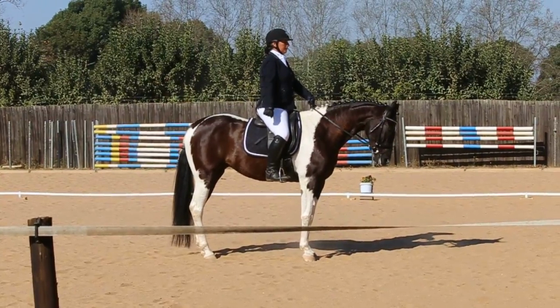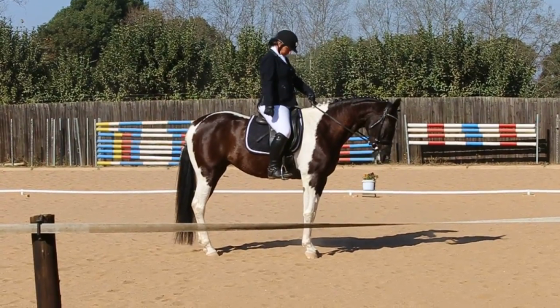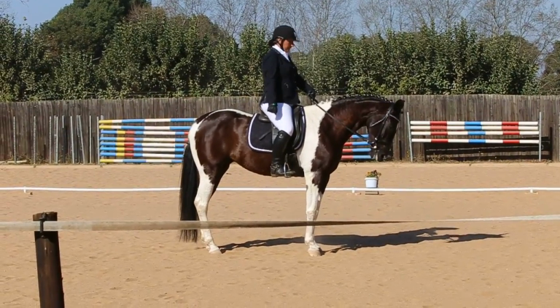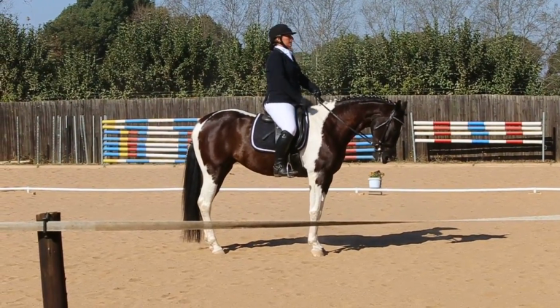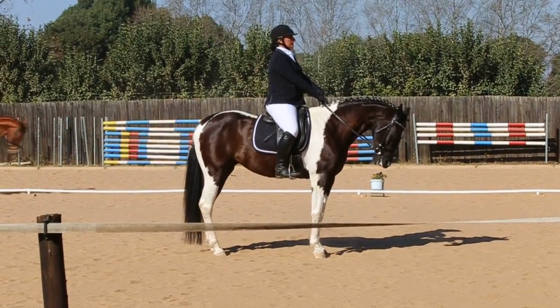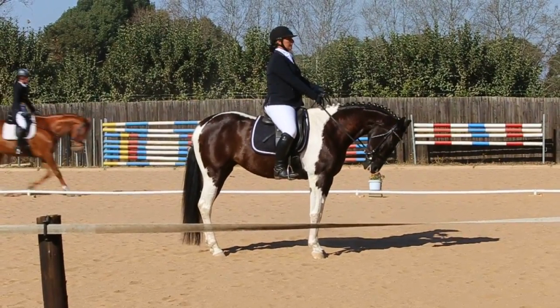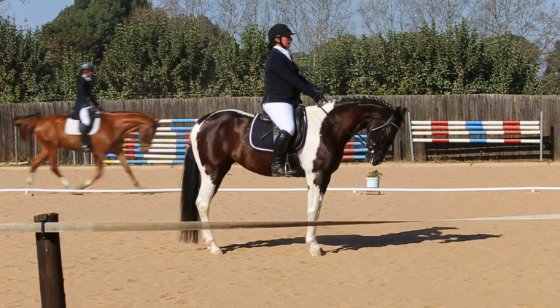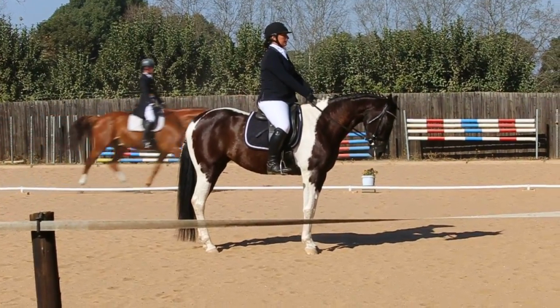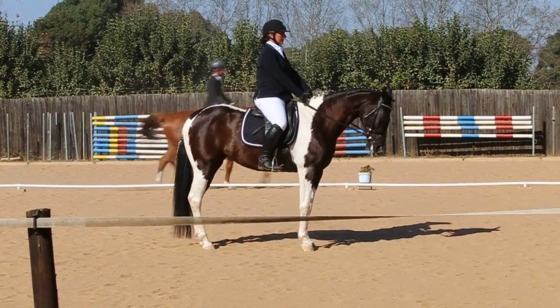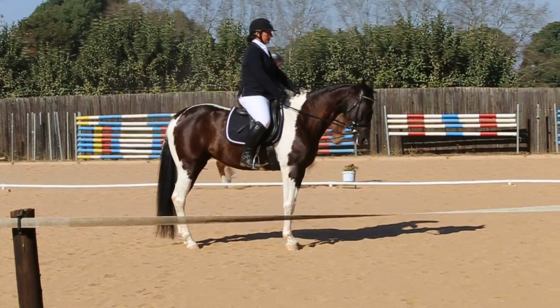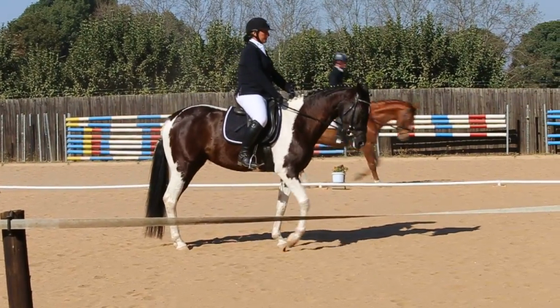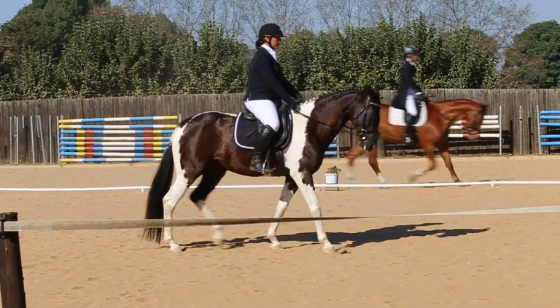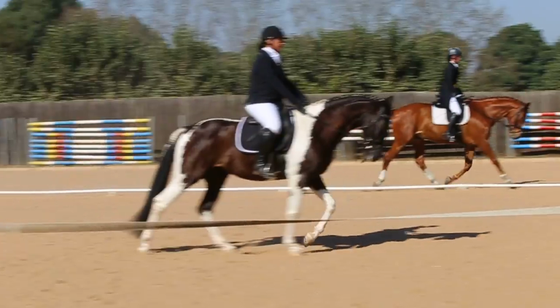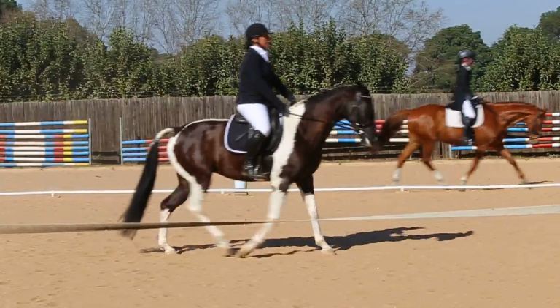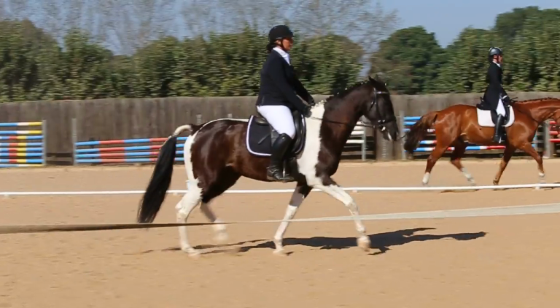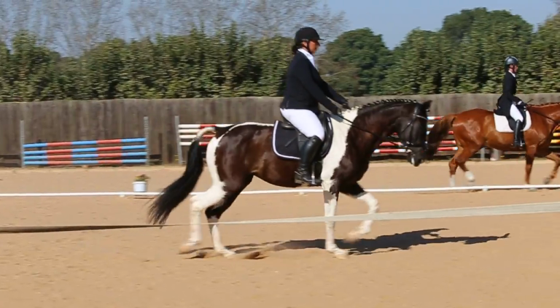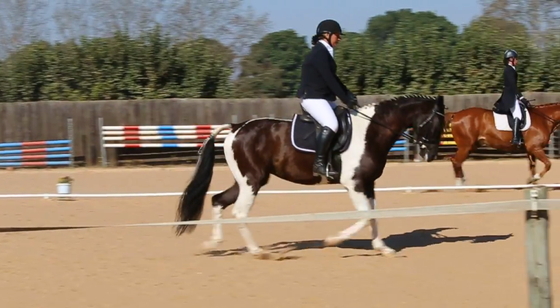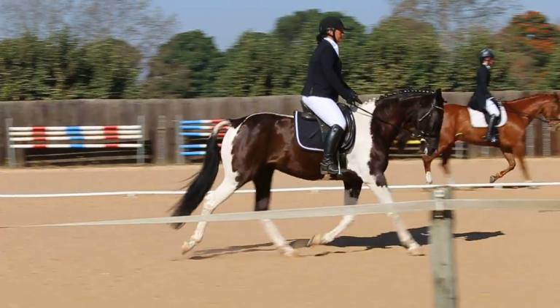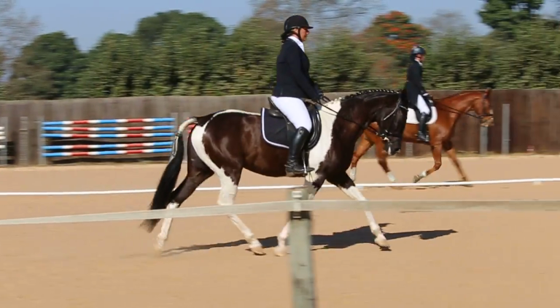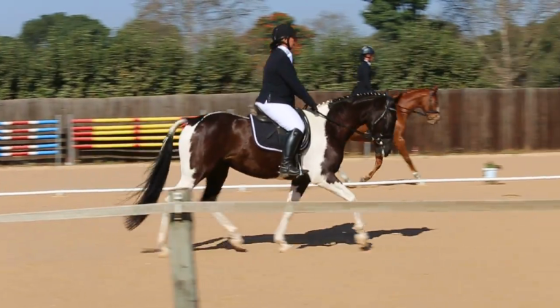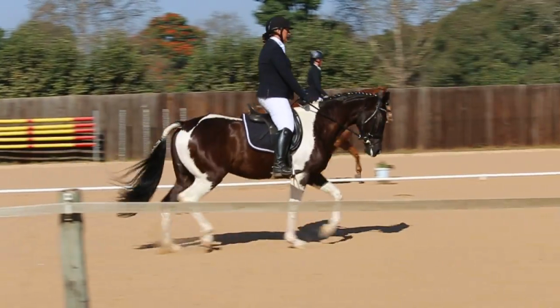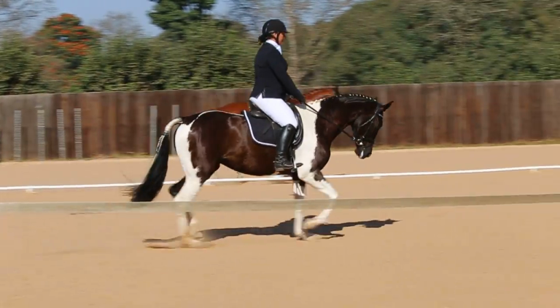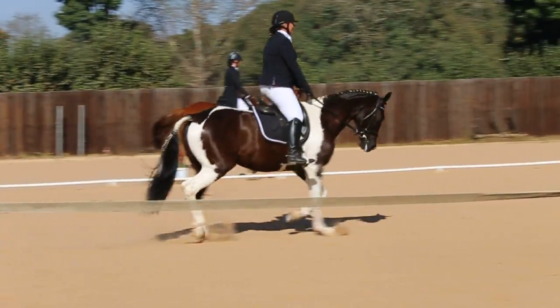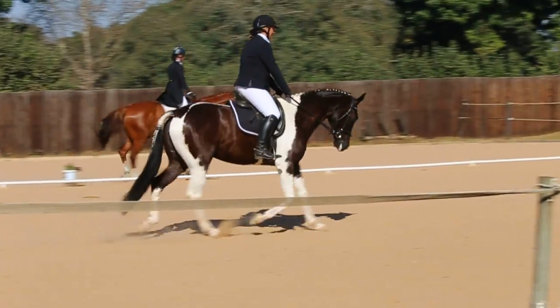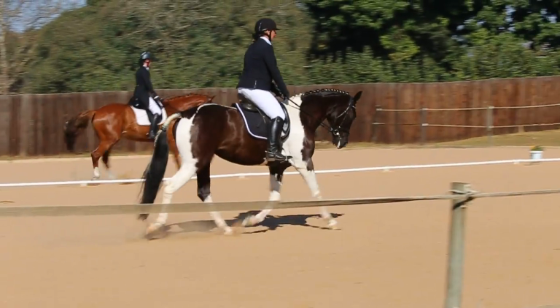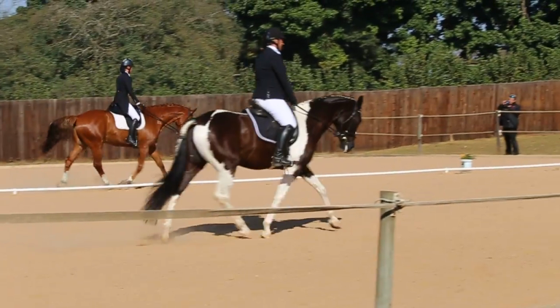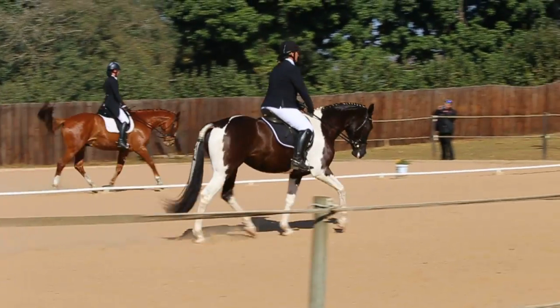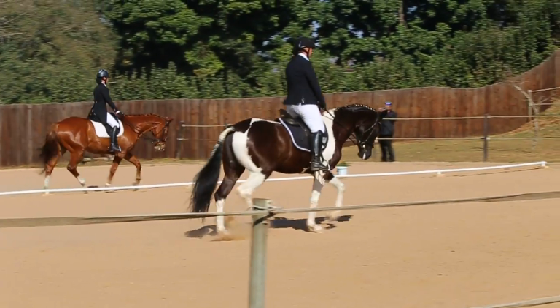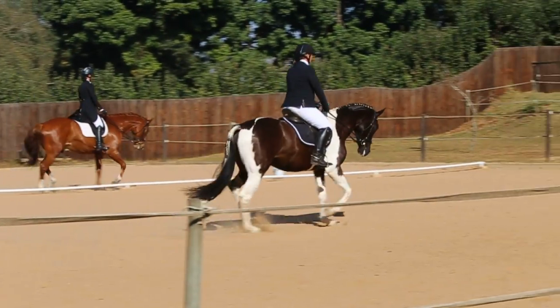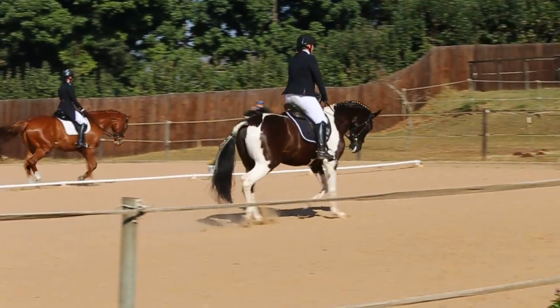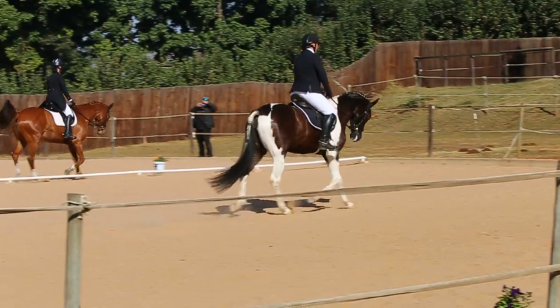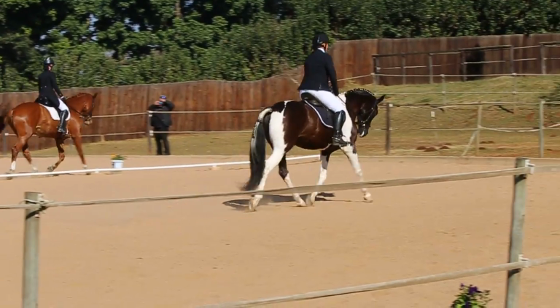C, turn right. M, X, K, change rein and lengthen the trot, rising. K, working trot.